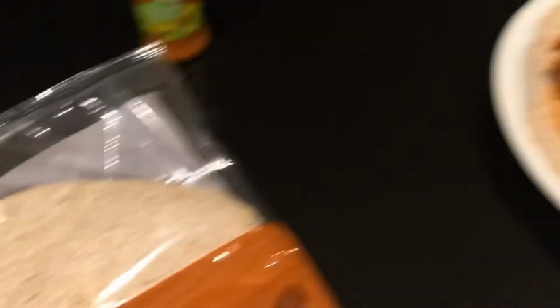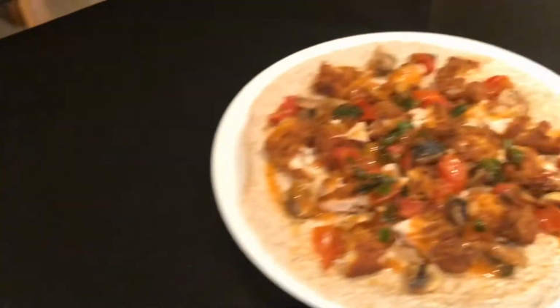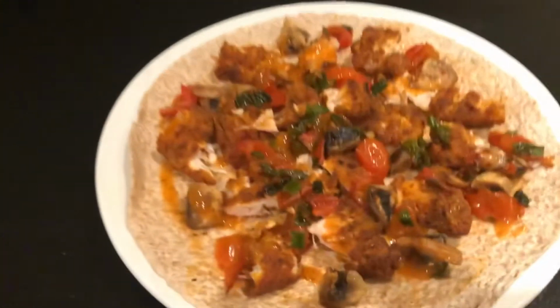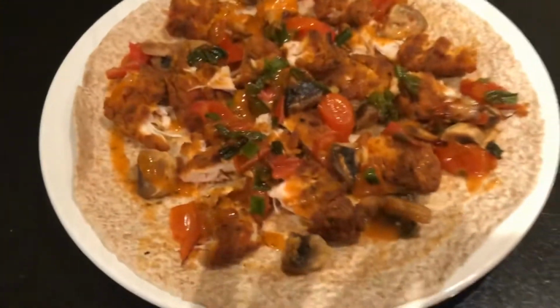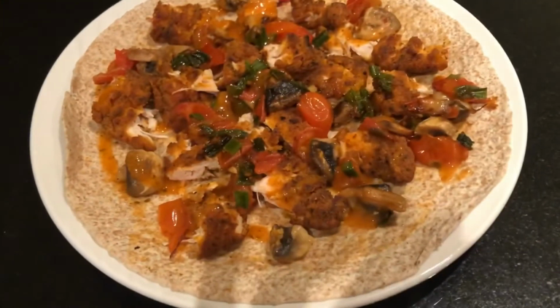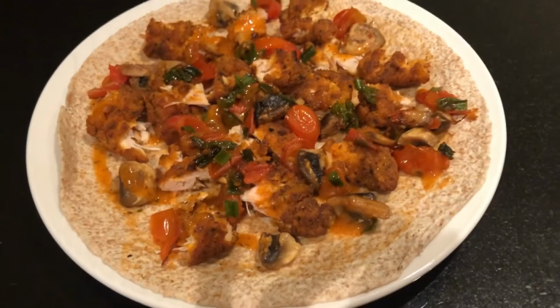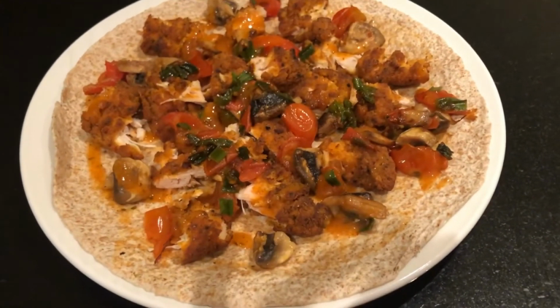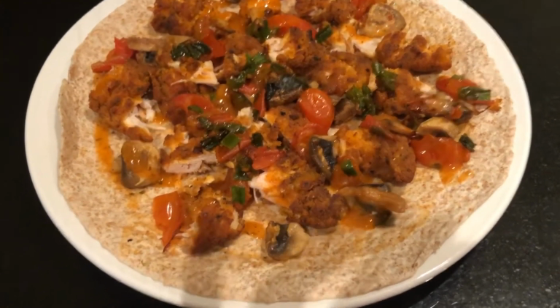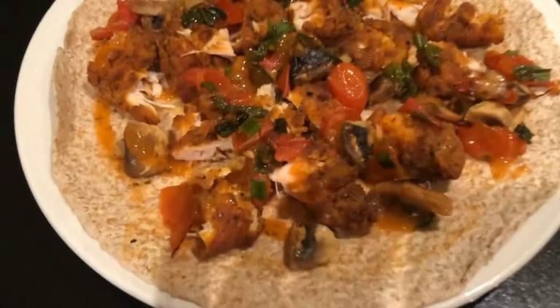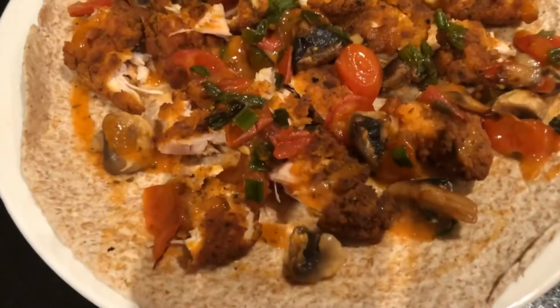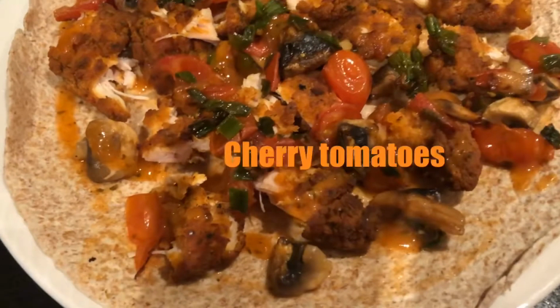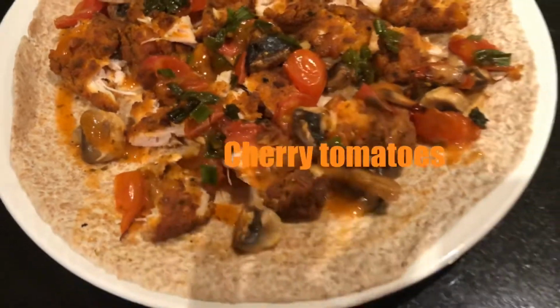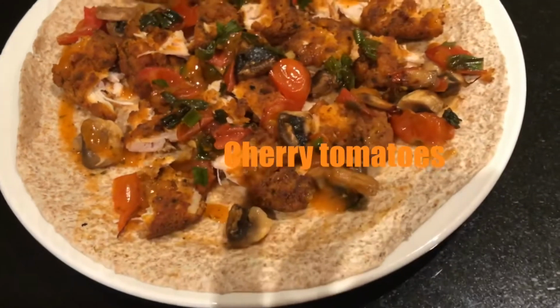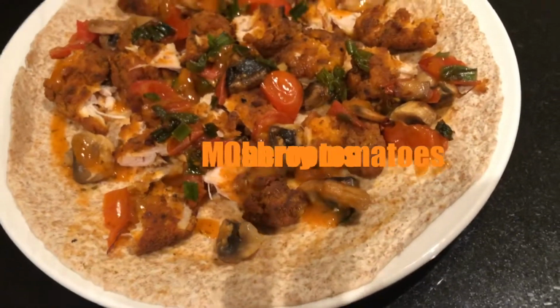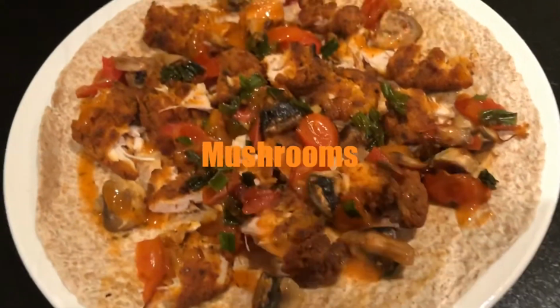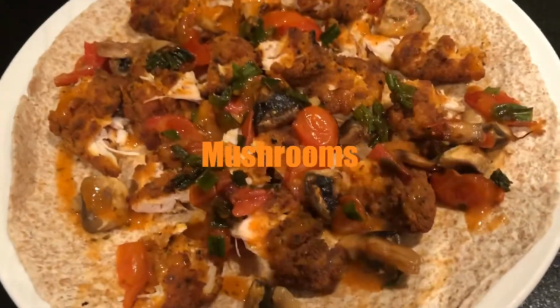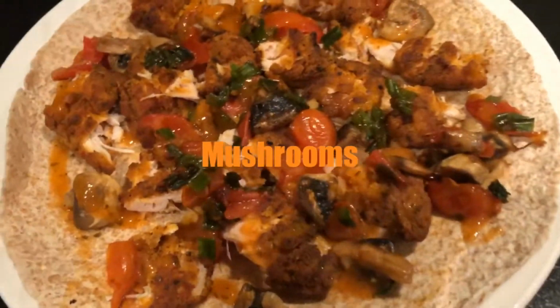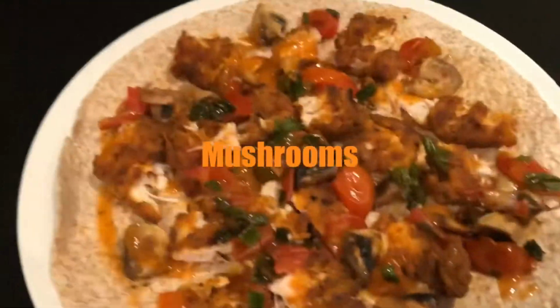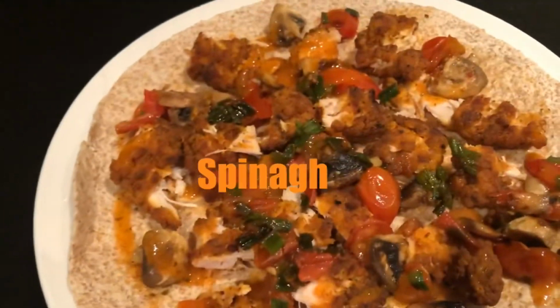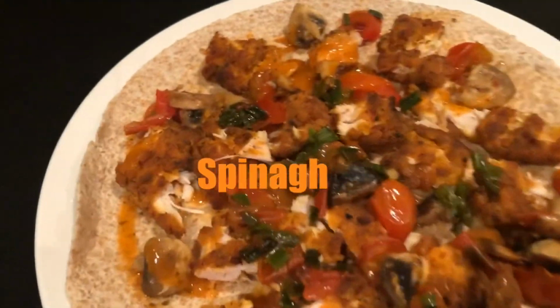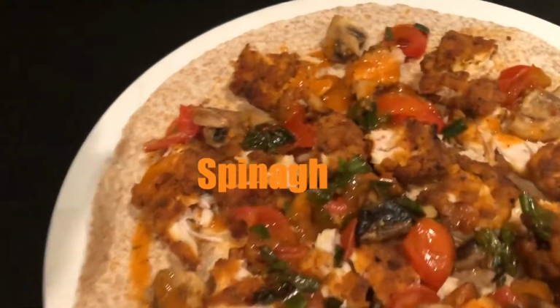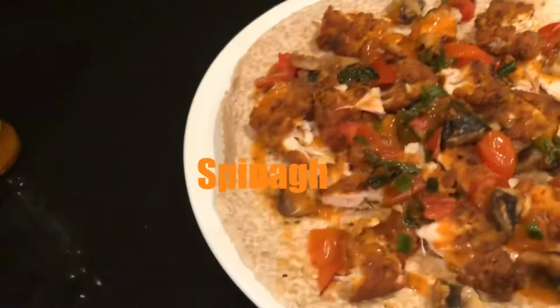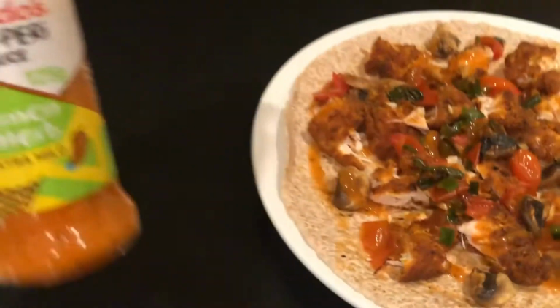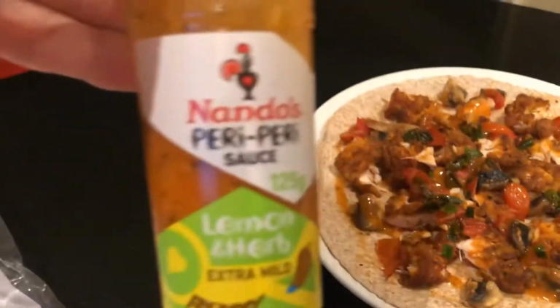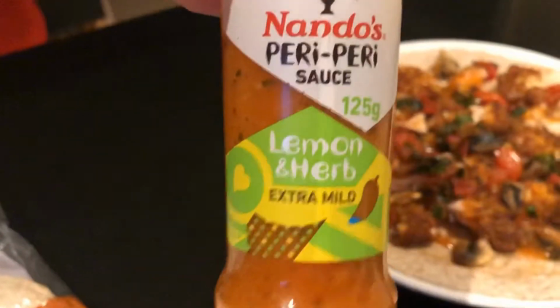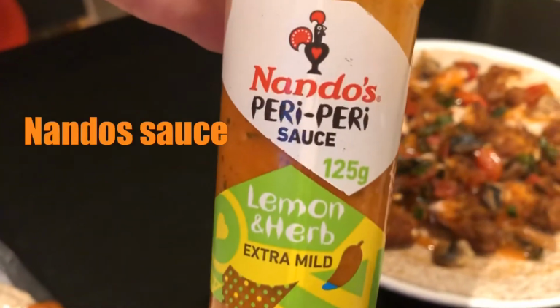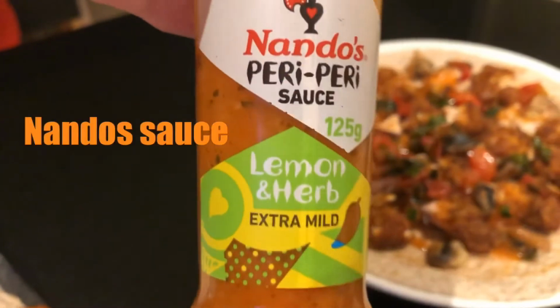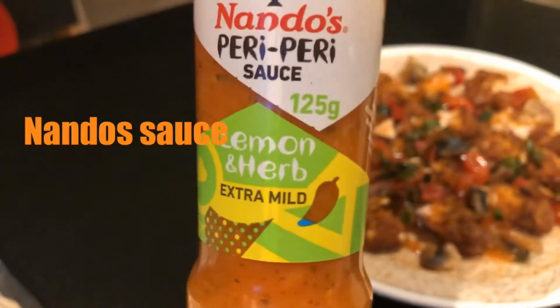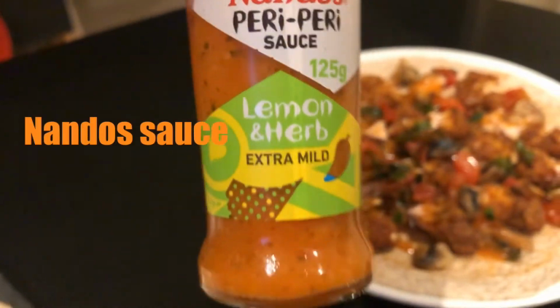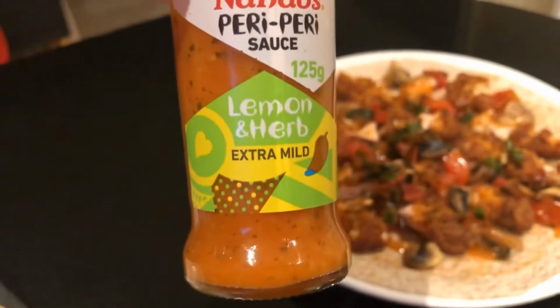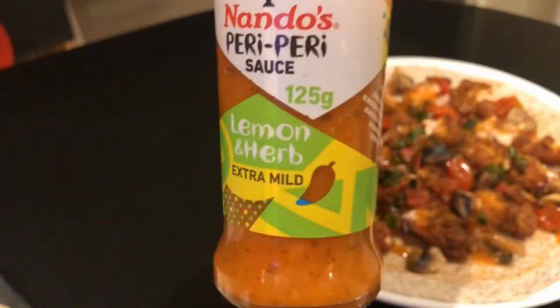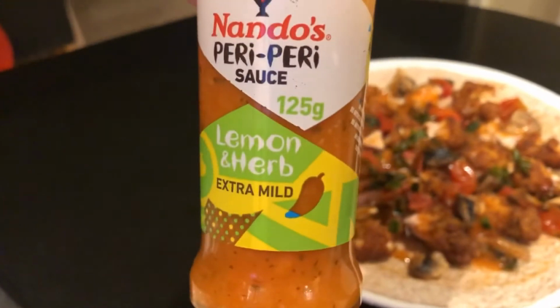I have used spicy chicken fillets, cherry tomatoes, mushrooms and spinach and sauce tonight. I have put a bit of Nando sauce on — lemon and herb, extra mild.